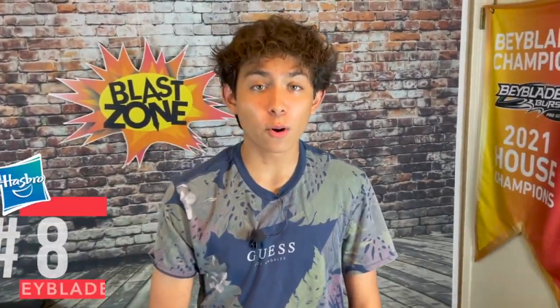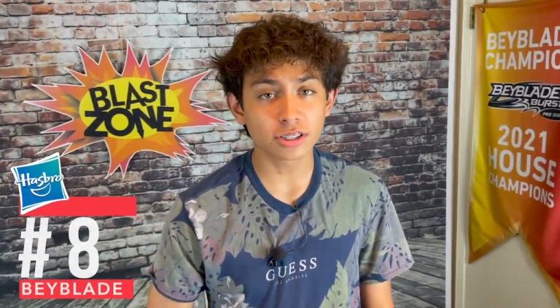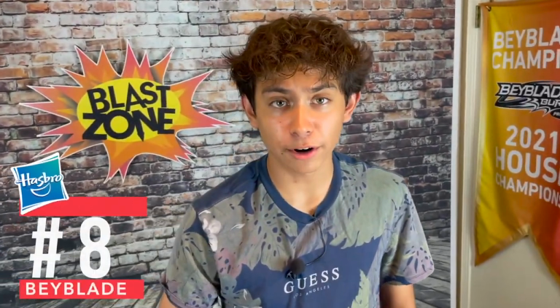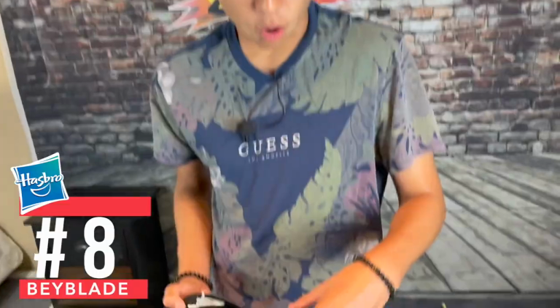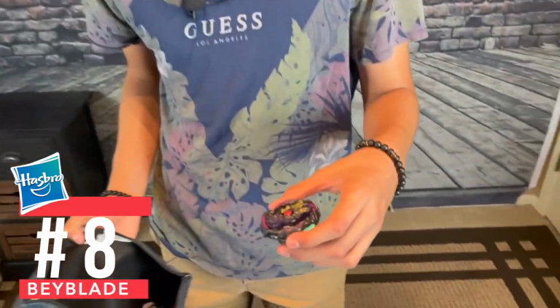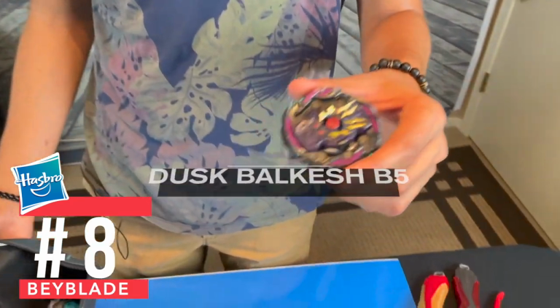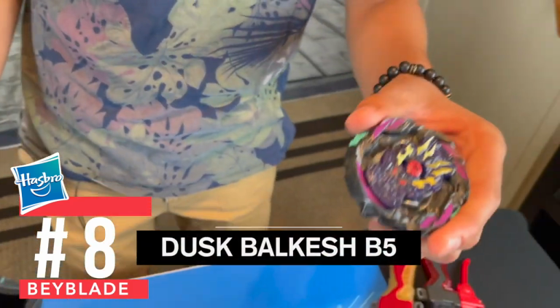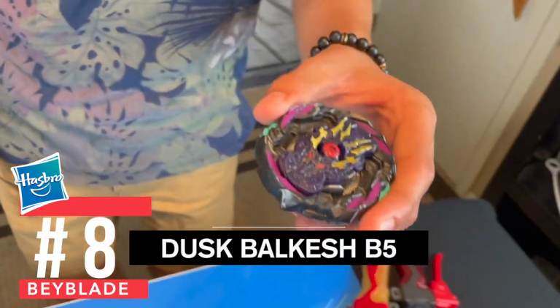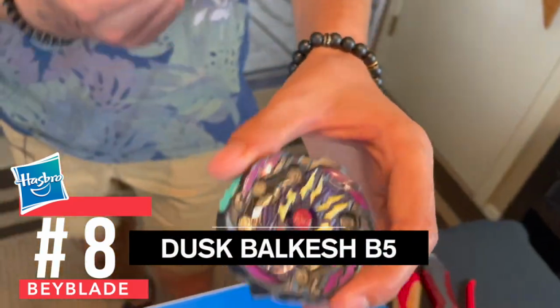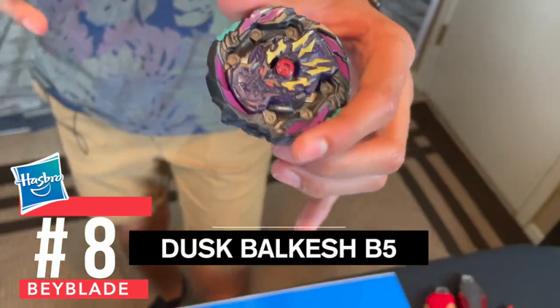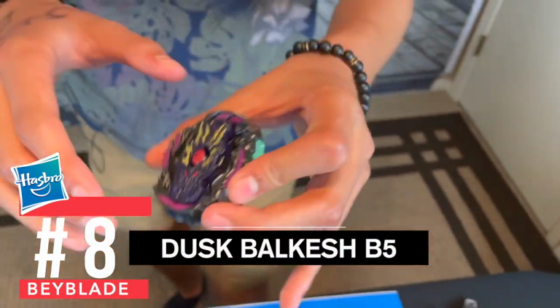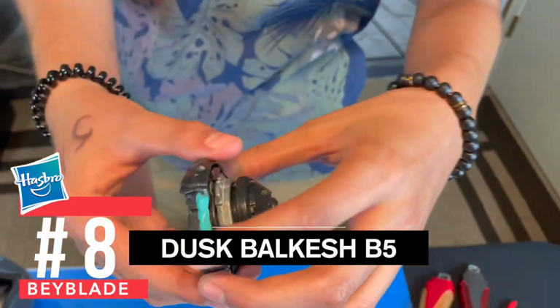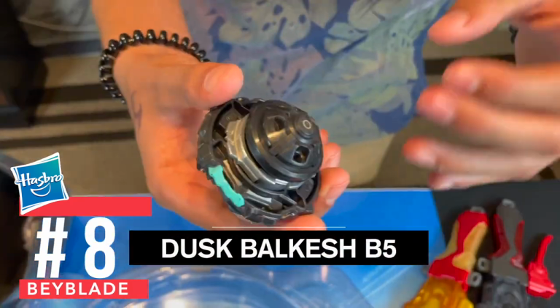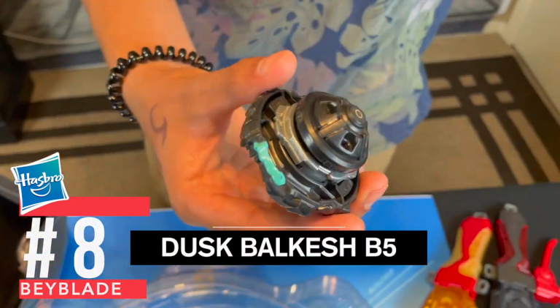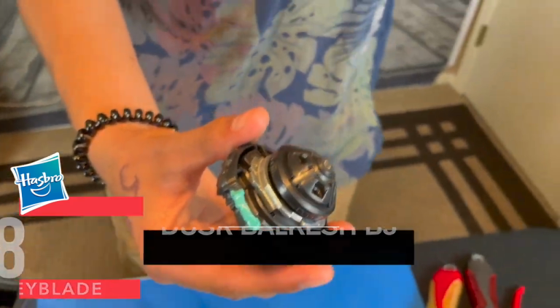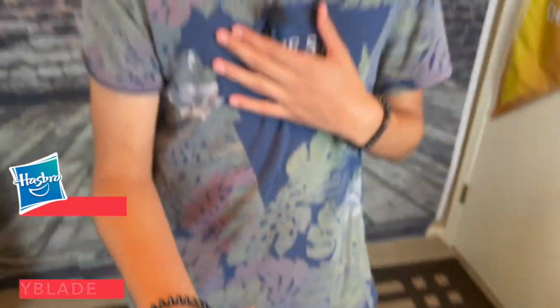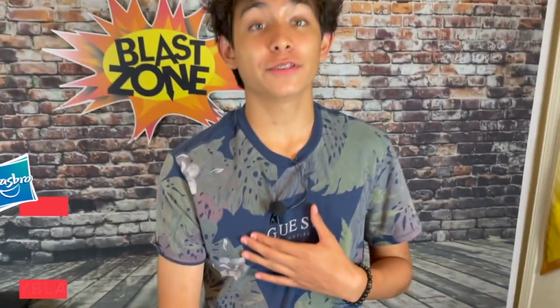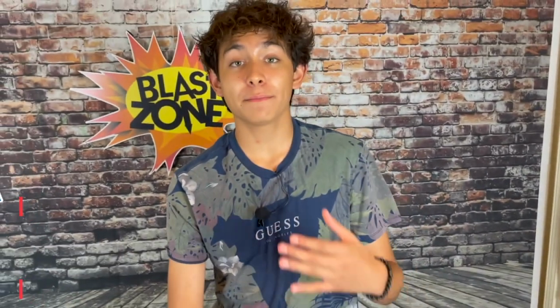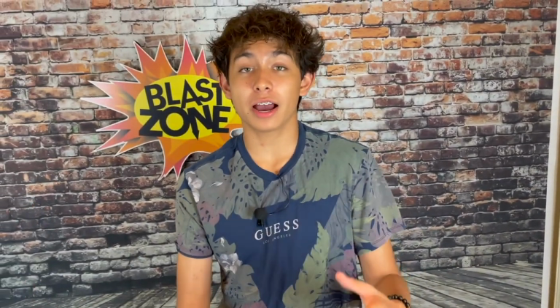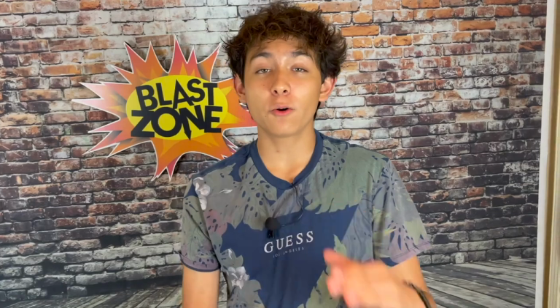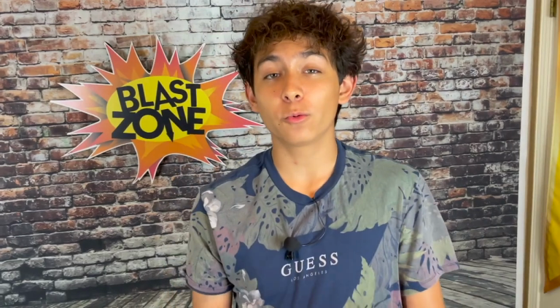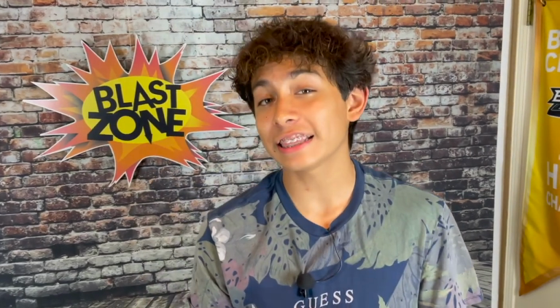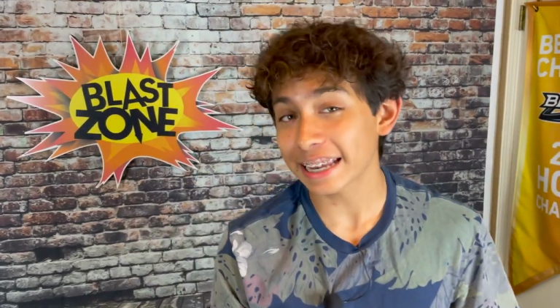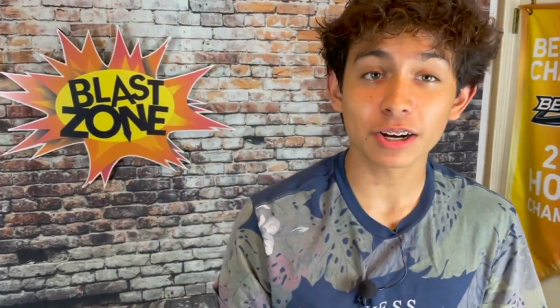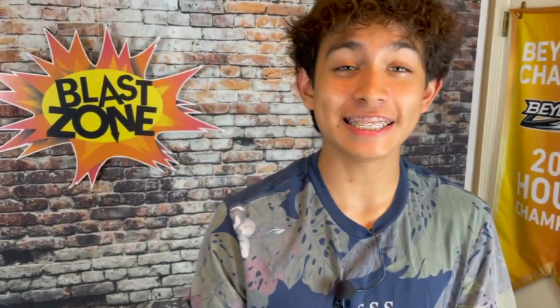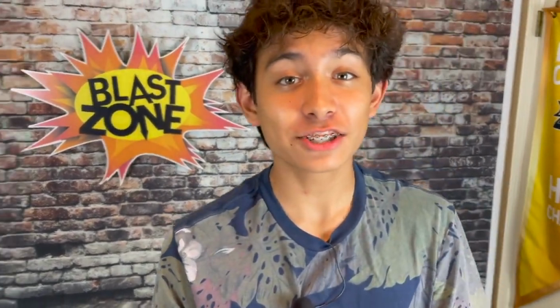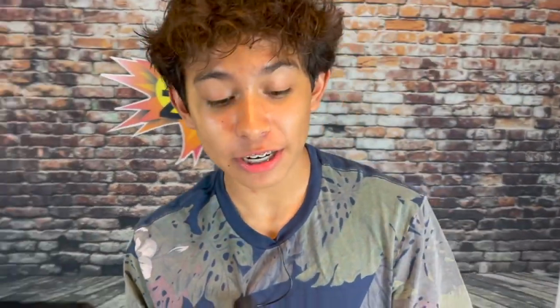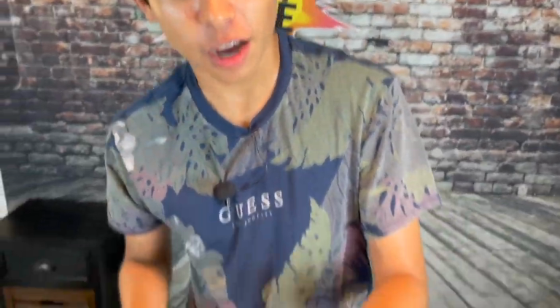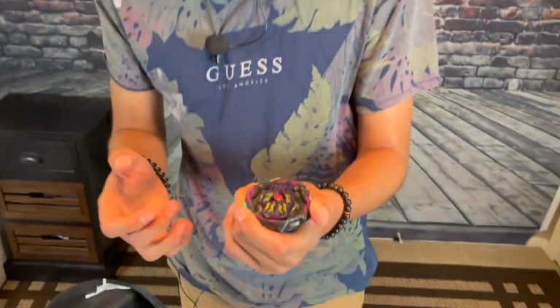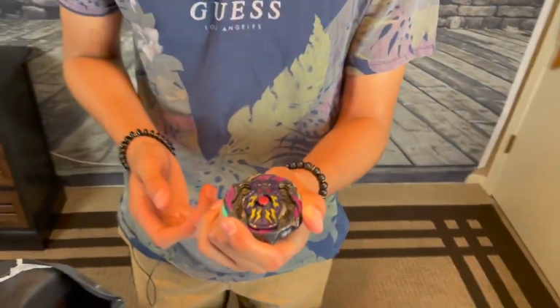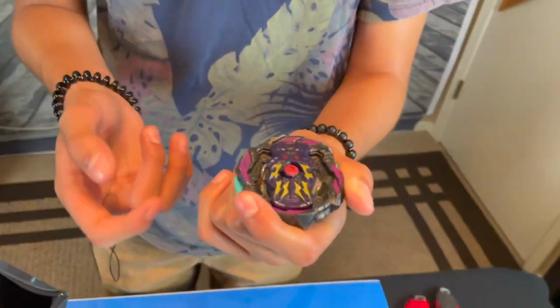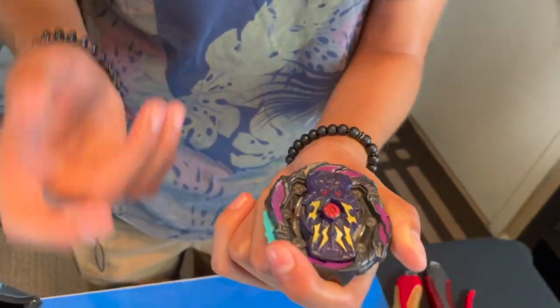We're going on to number eight — we got Dusk Valkesh. Now, this is a Hypersphere. You know how I feel about Hypersphere — I'm not a huge fan compared to the other generations, but Valkesh is one of the best in that generation.